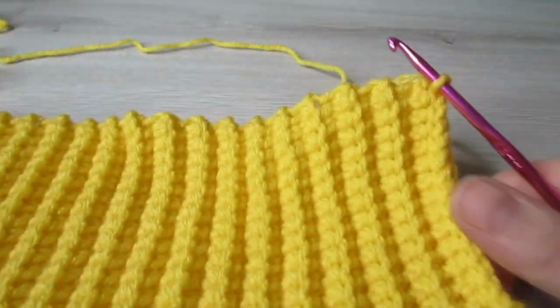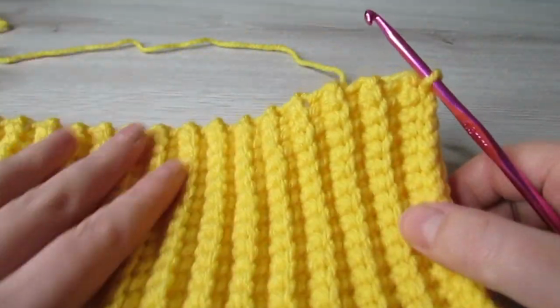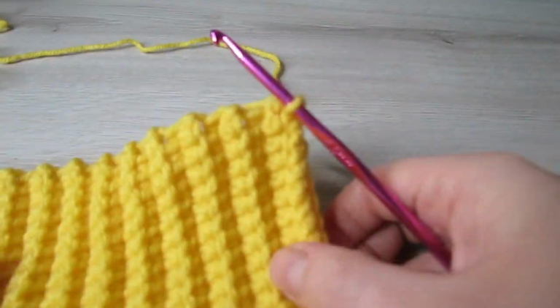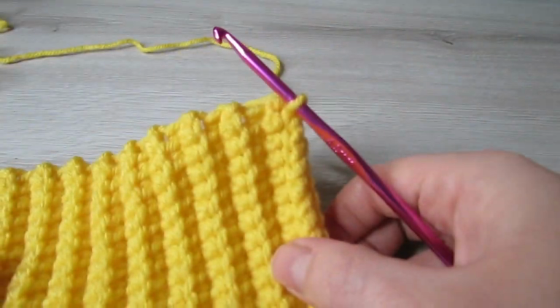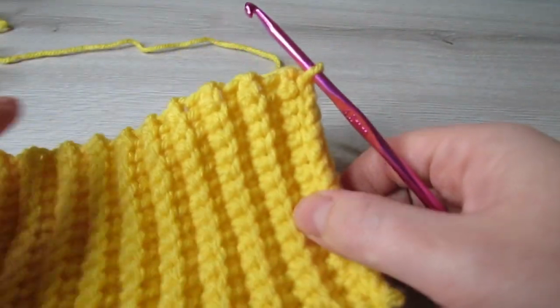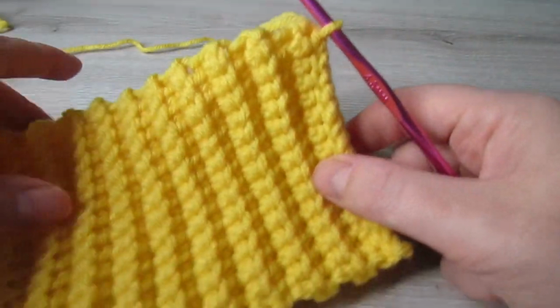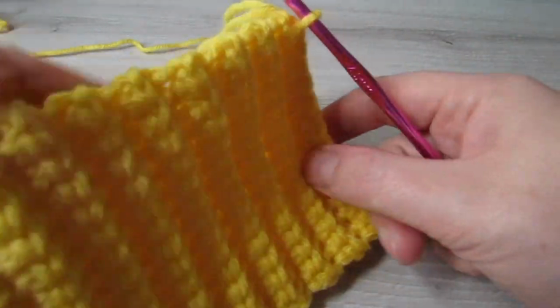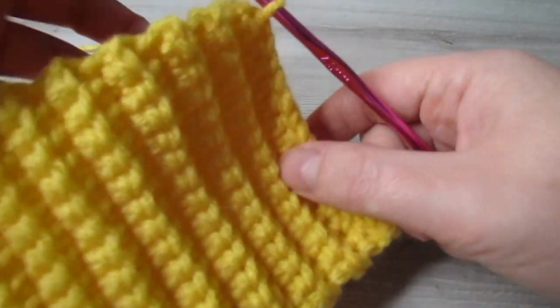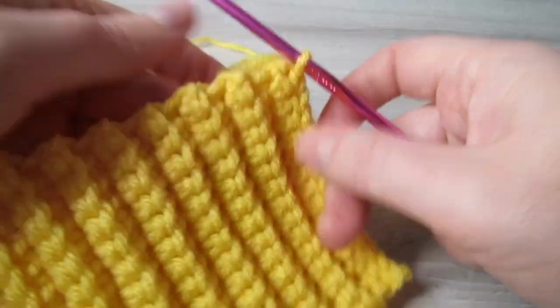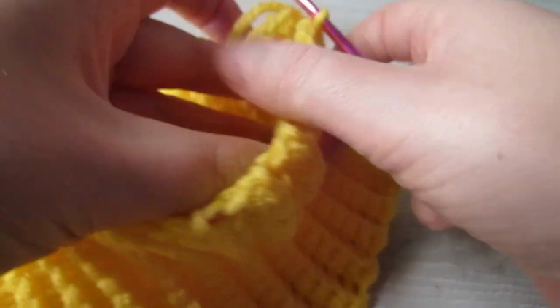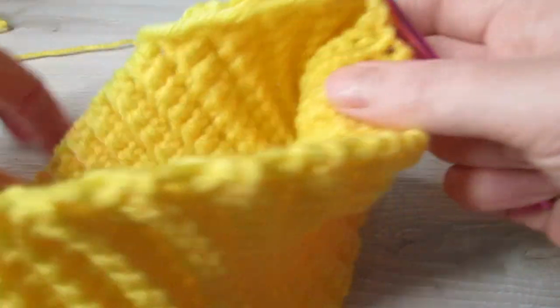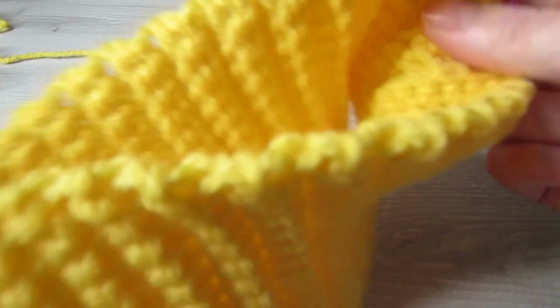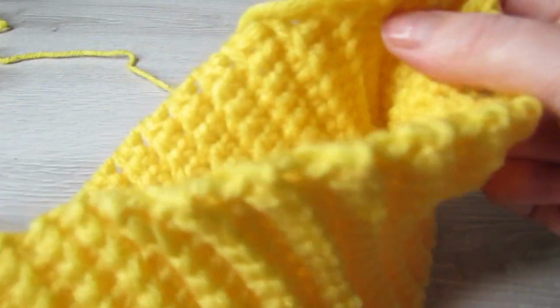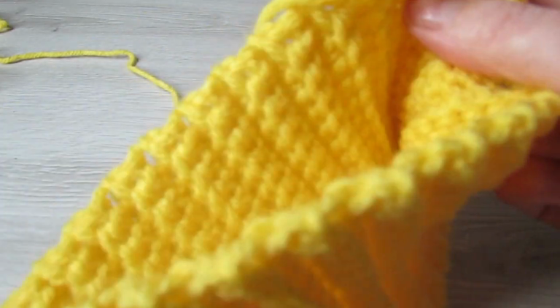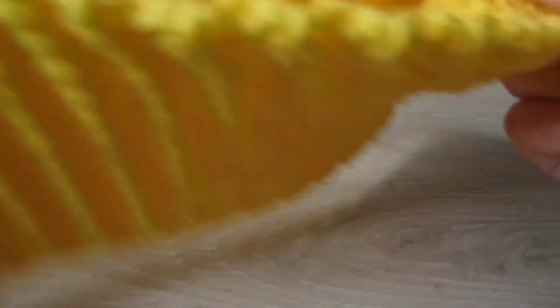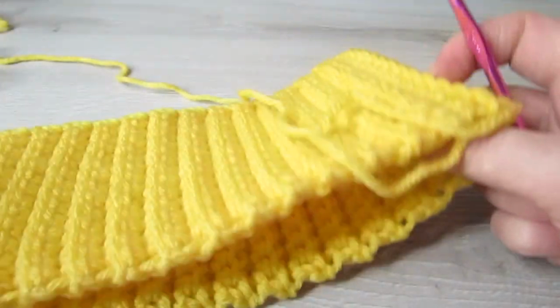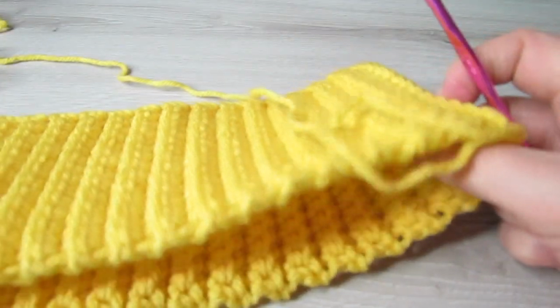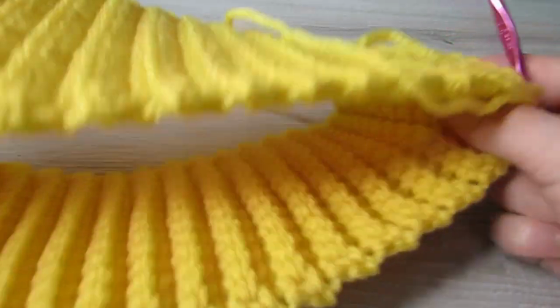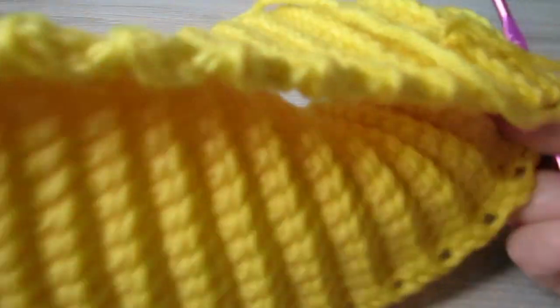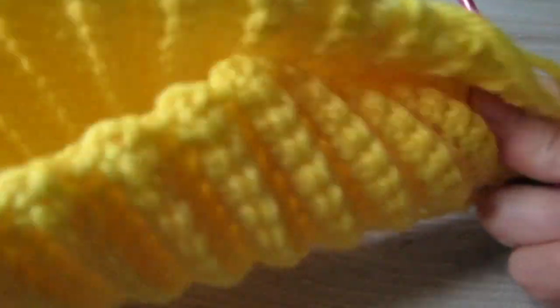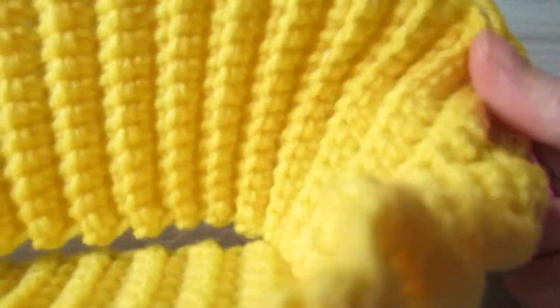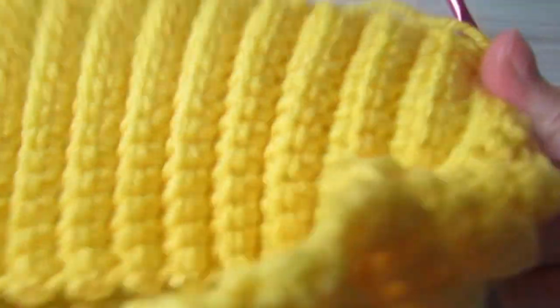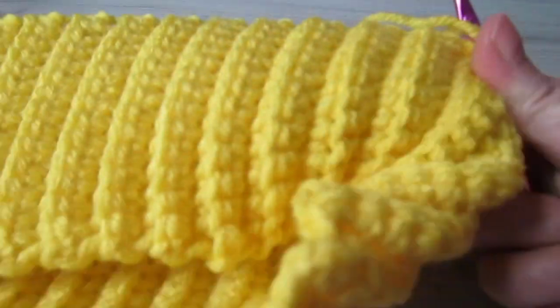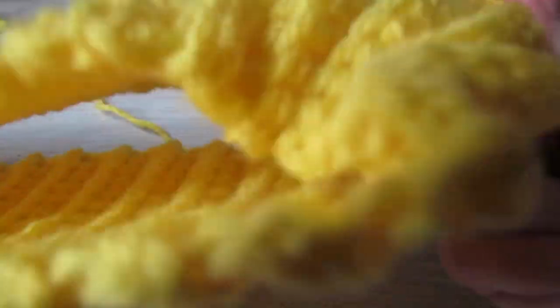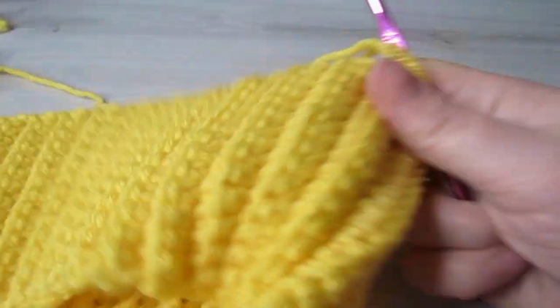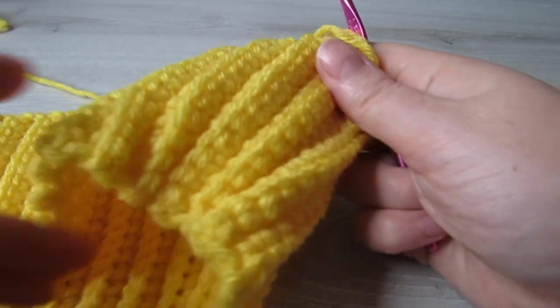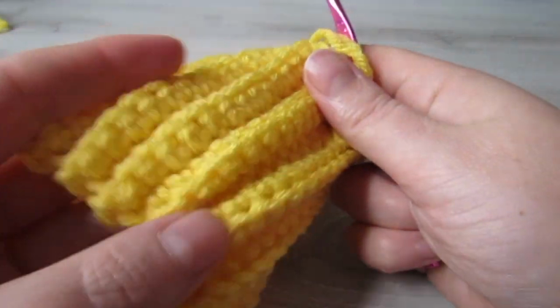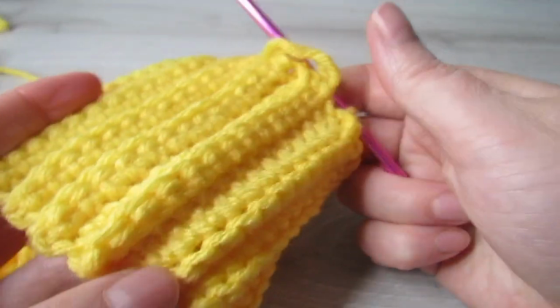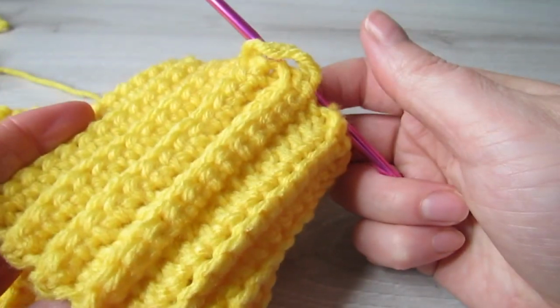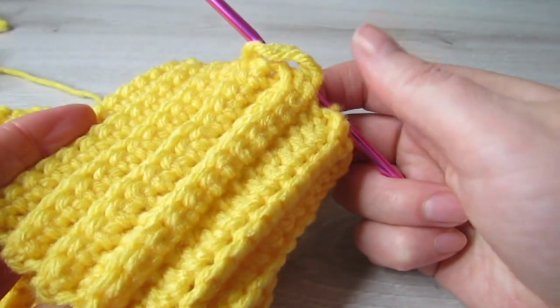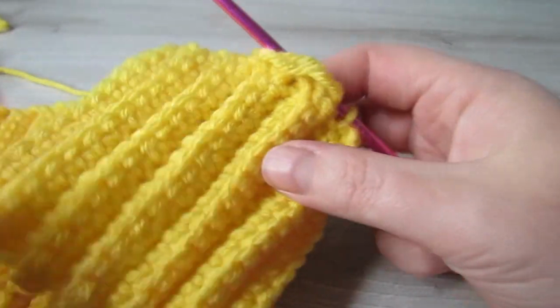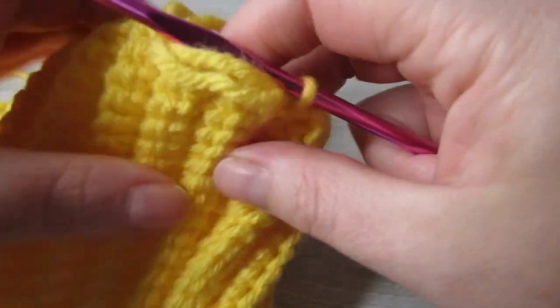So once you have your two ends slip stitched together, we're going to turn it the right side out. Go ahead and flip it out — we want our seam on the inside.